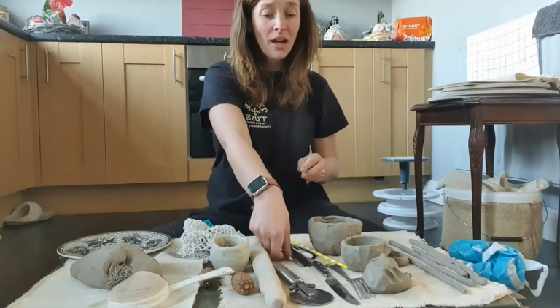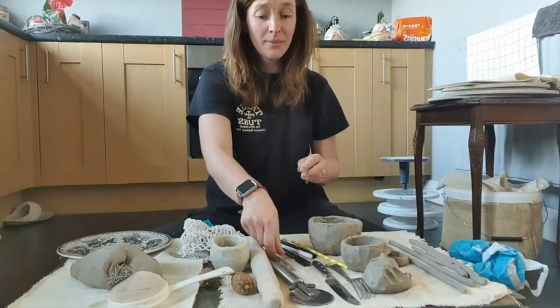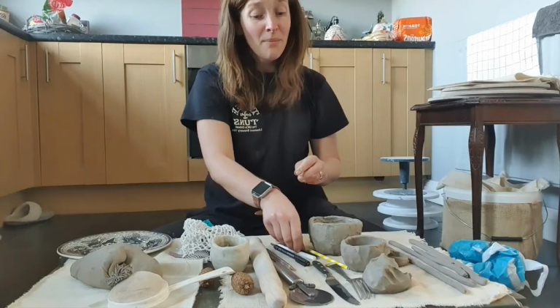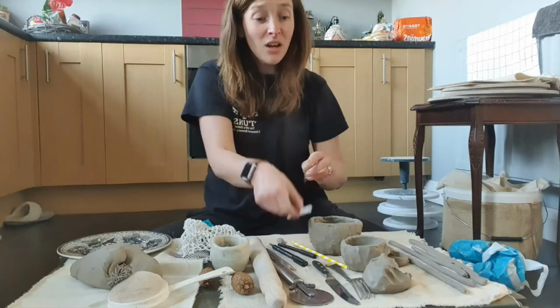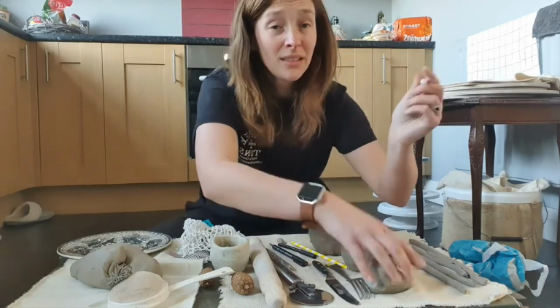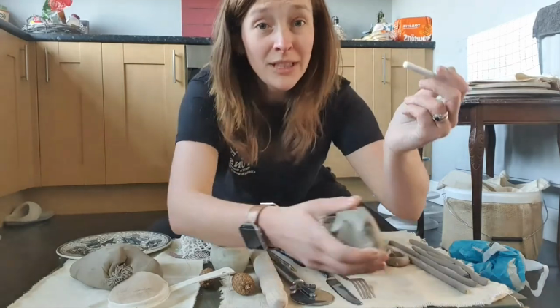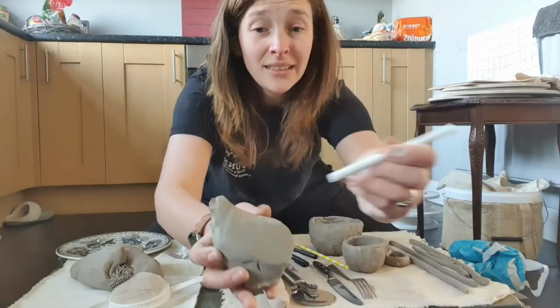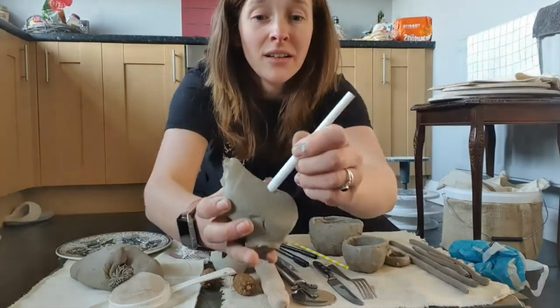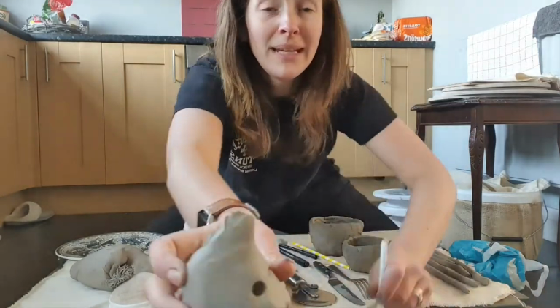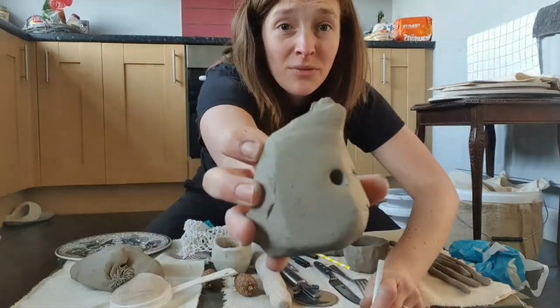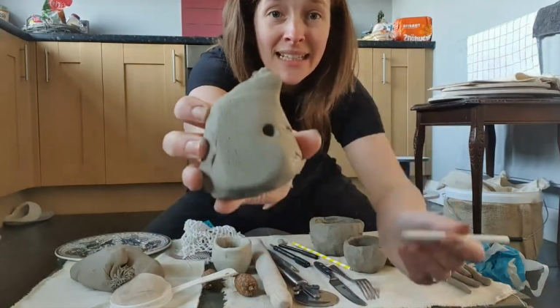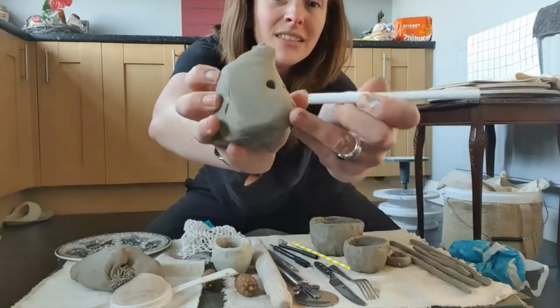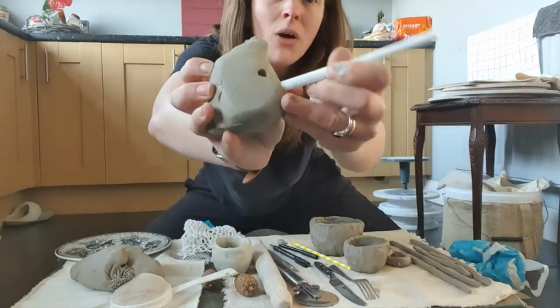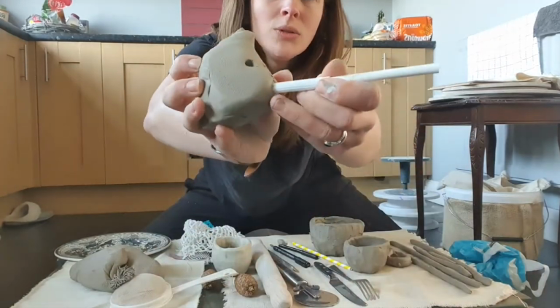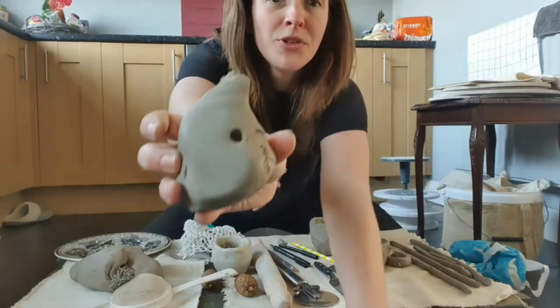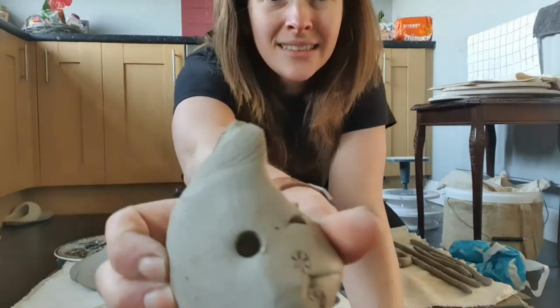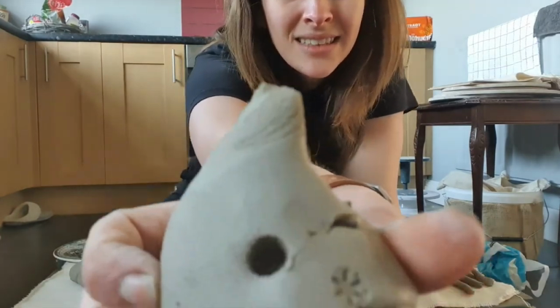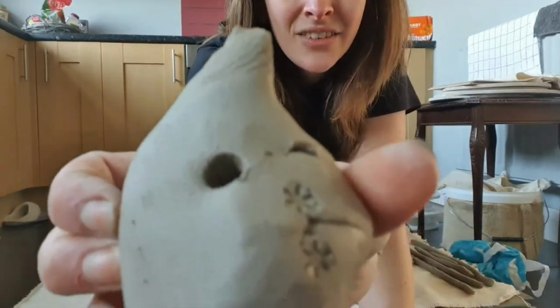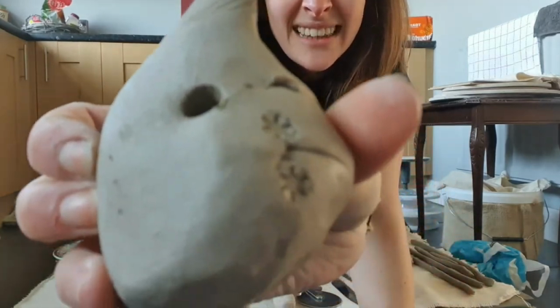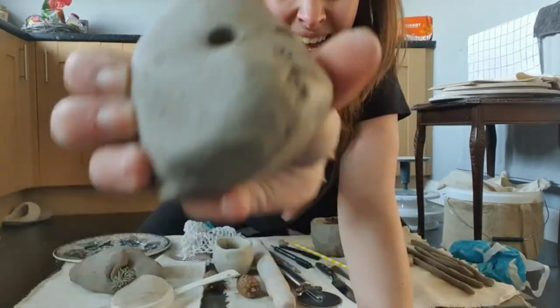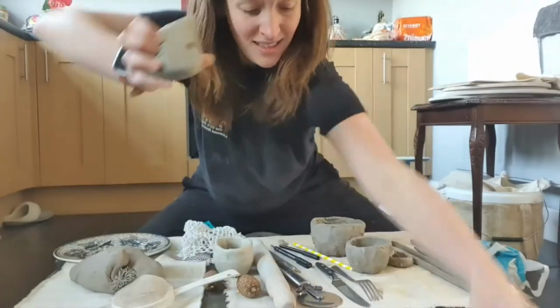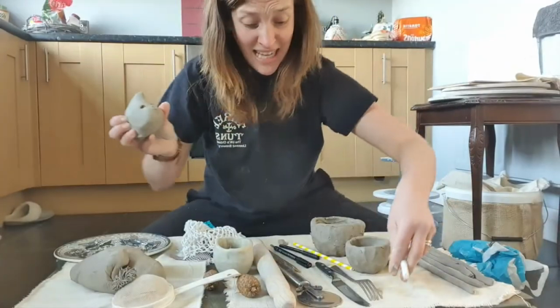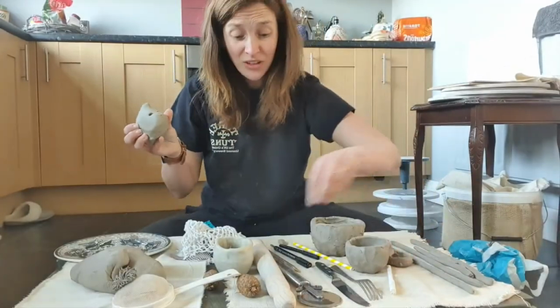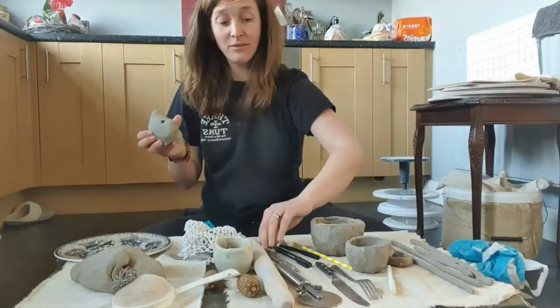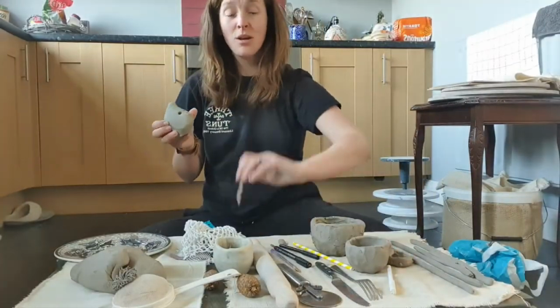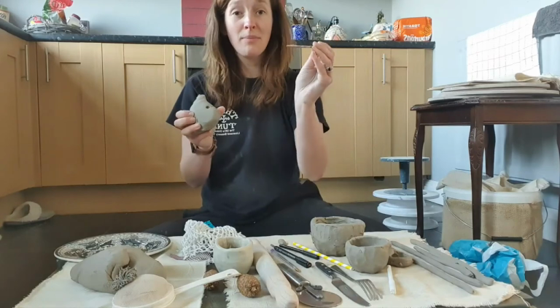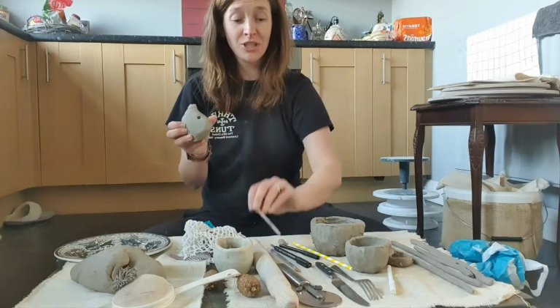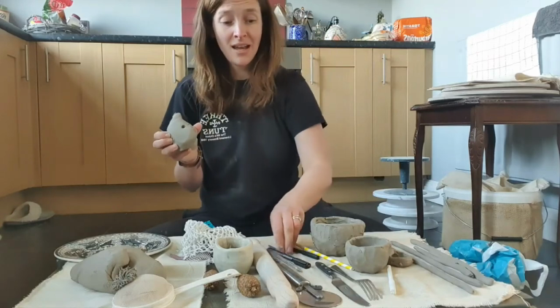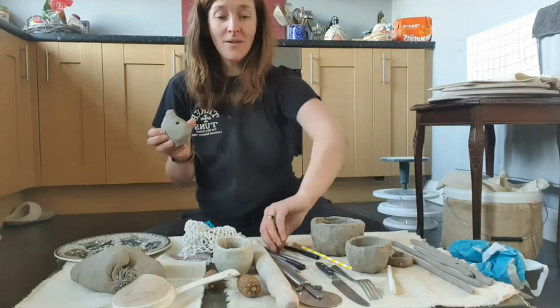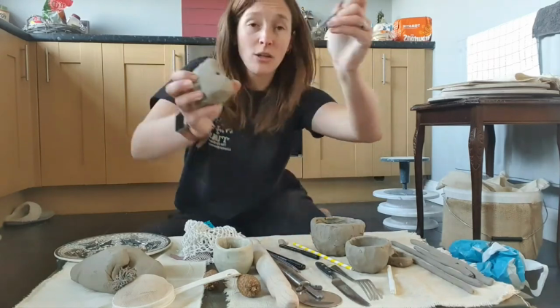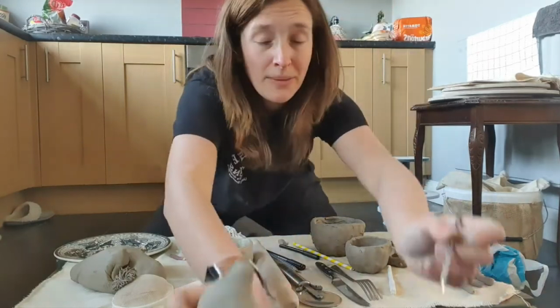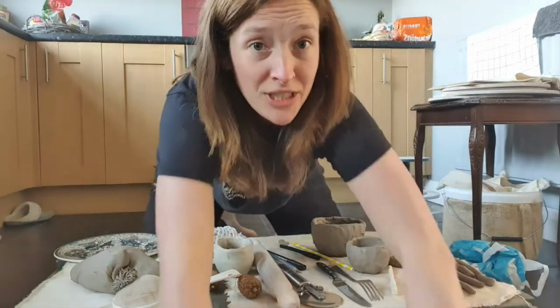Pen tops — brilliant for making some fab textures and holes and prints. Look at that, just have a look around. Broken paintbrushes — the top of broken paintbrushes. These are my new favourite things.